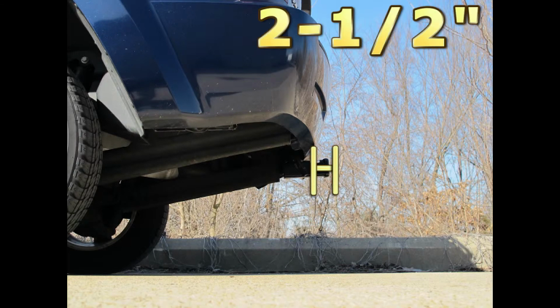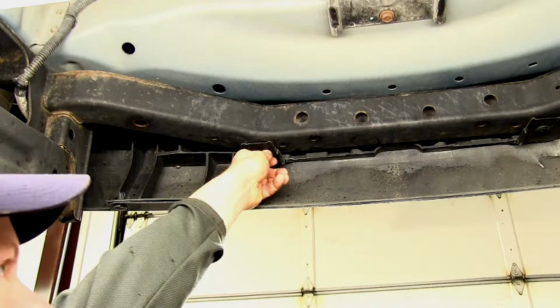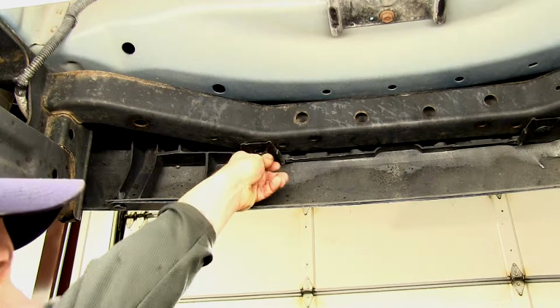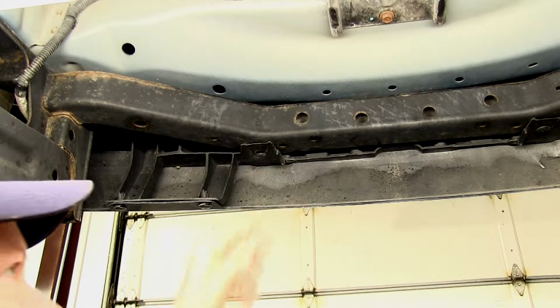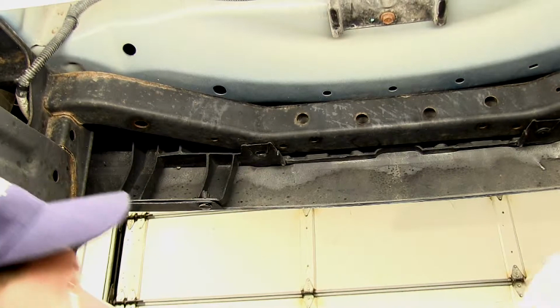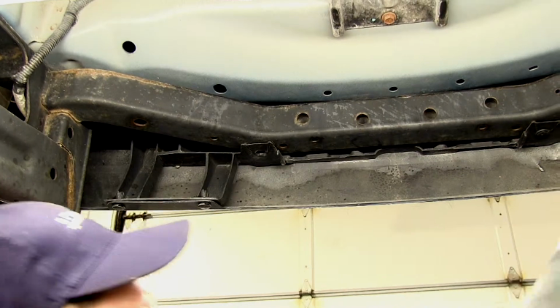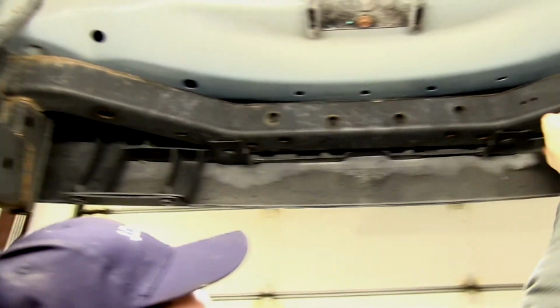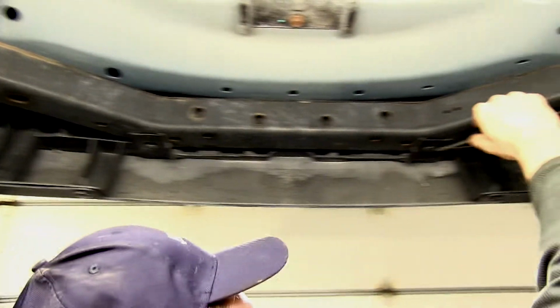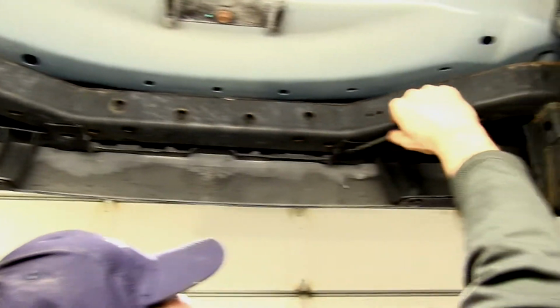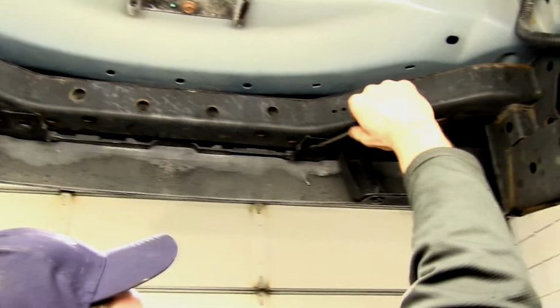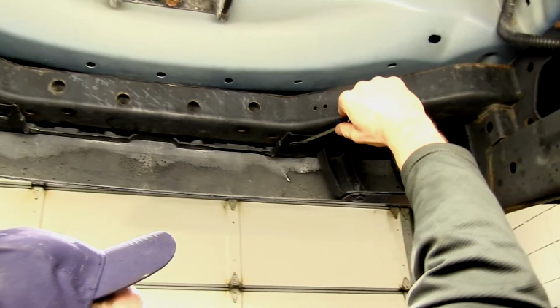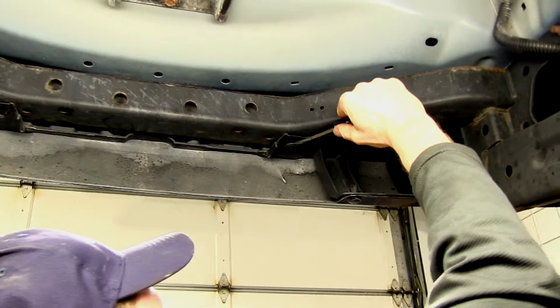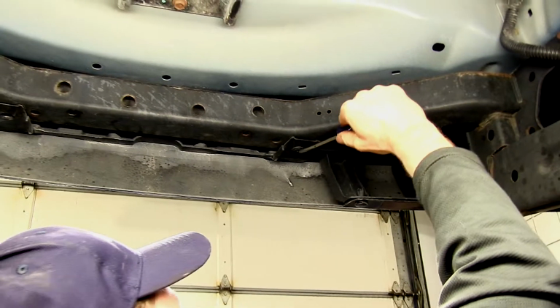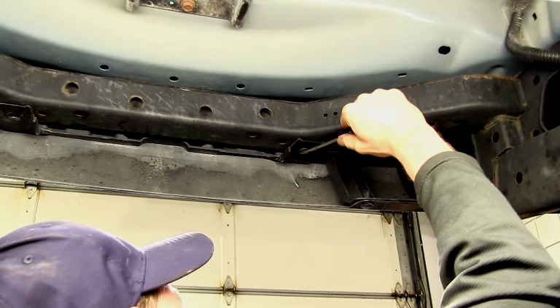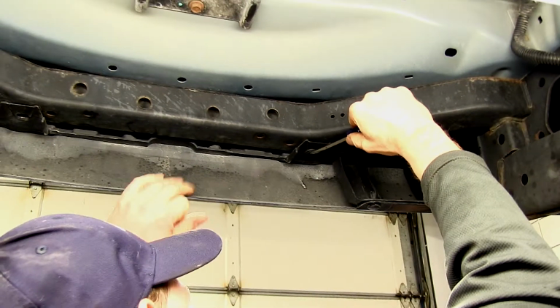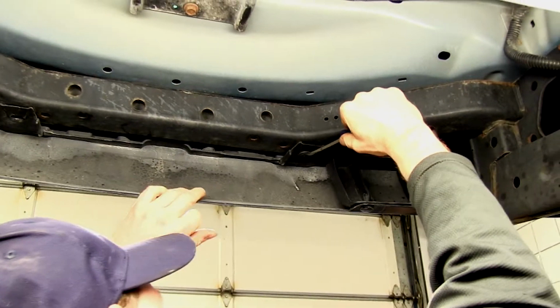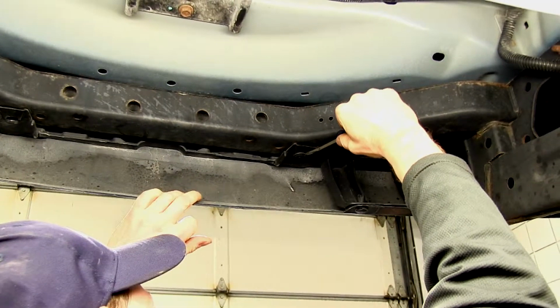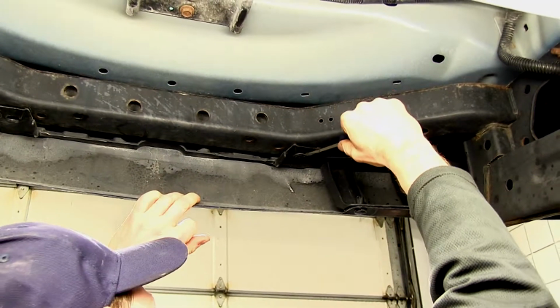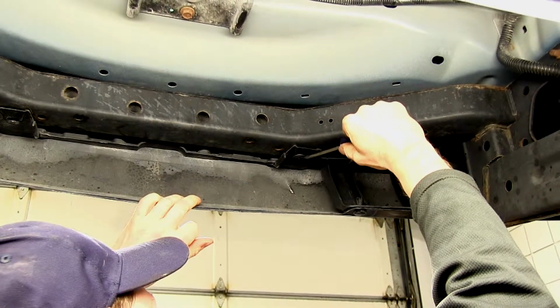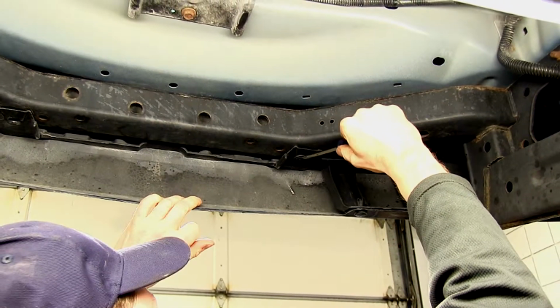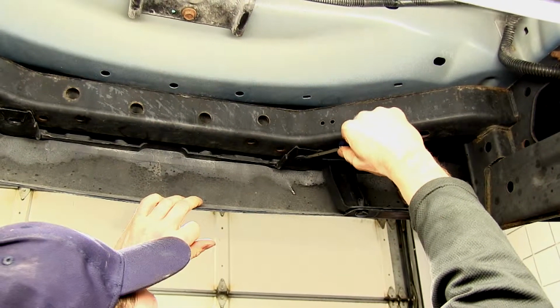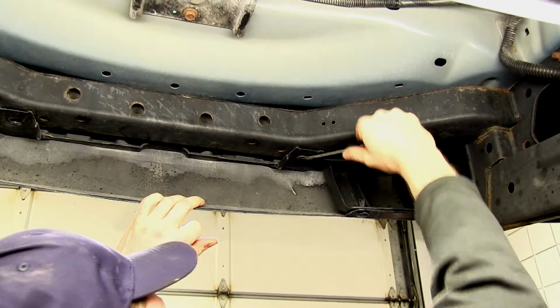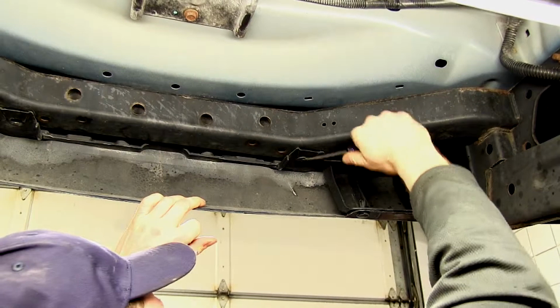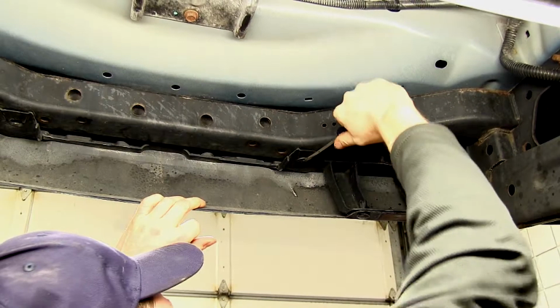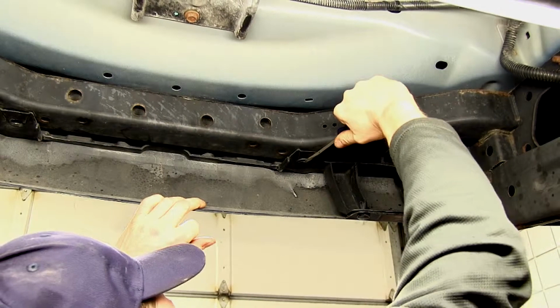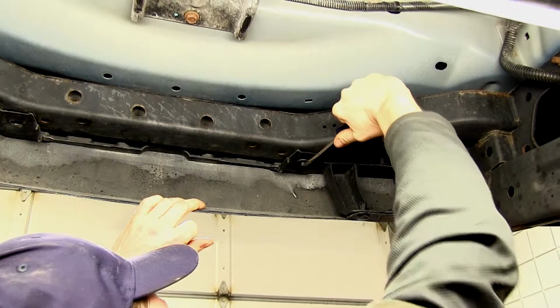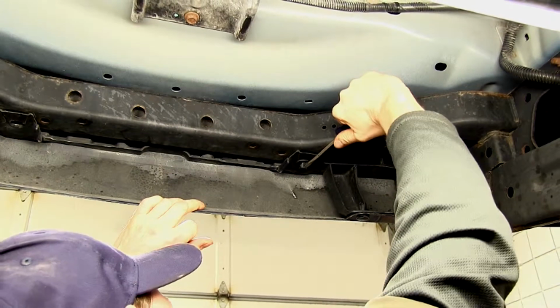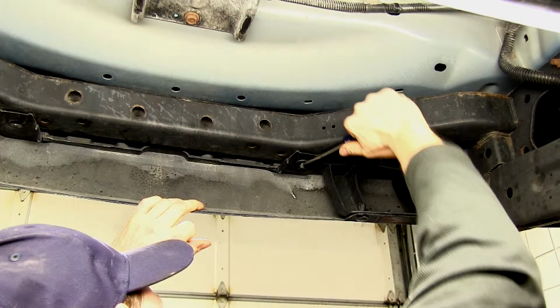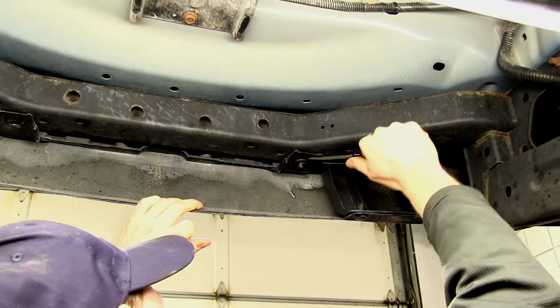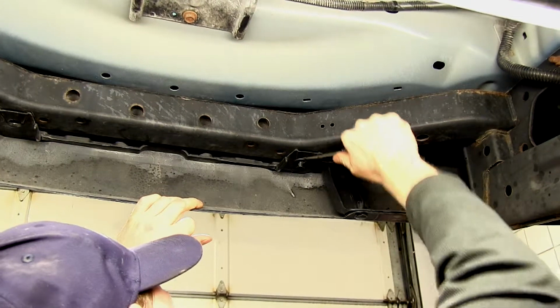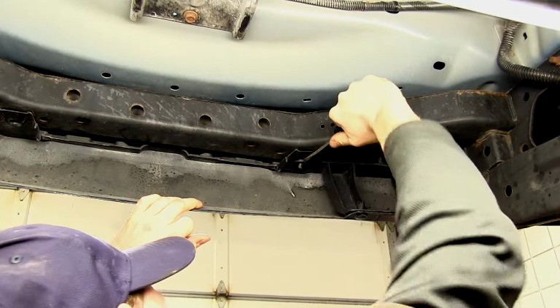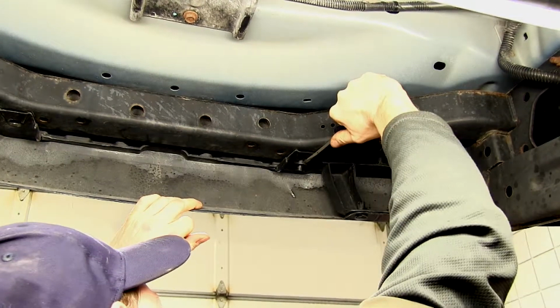Now I'll go ahead and show you how the hitch is installed. The first thing we need to do is go ahead and lower the spare tire and get that out of the way. Then we need to remove two plastic pins that hold the bumper fascia into the bumper structure.